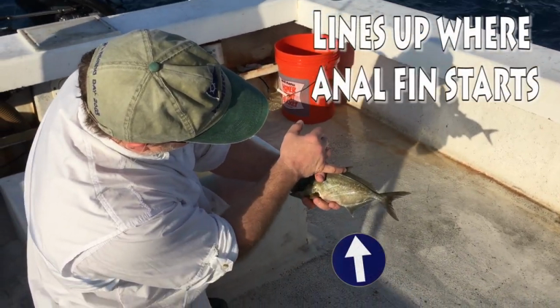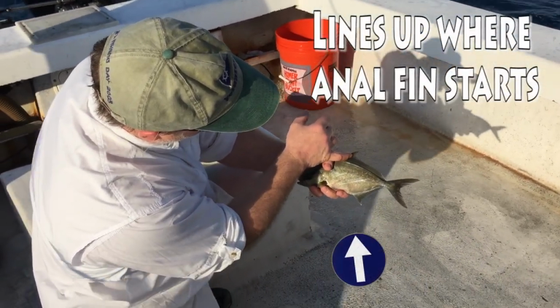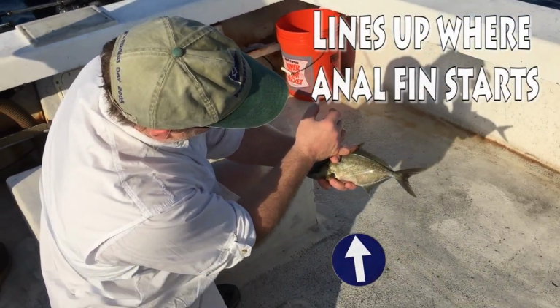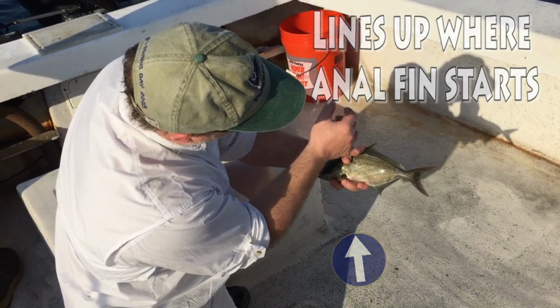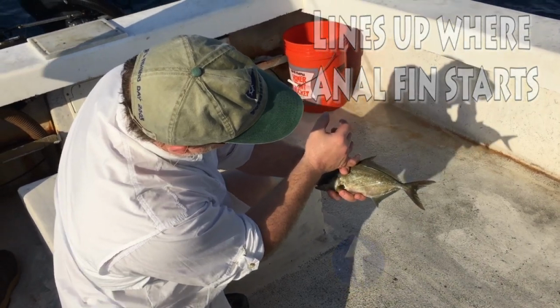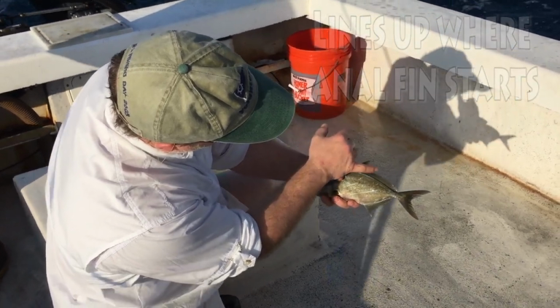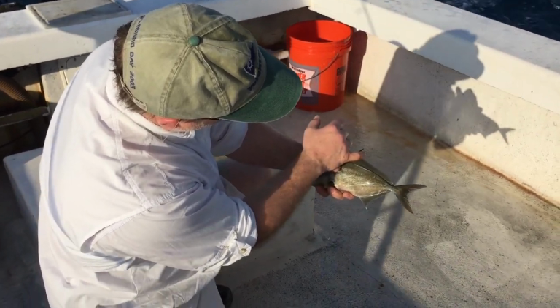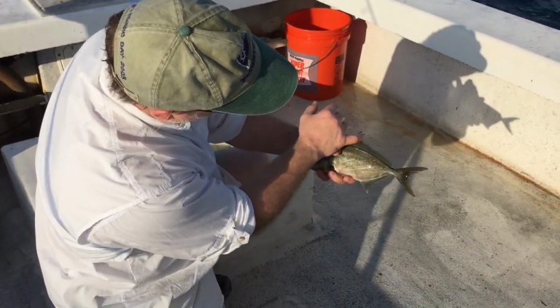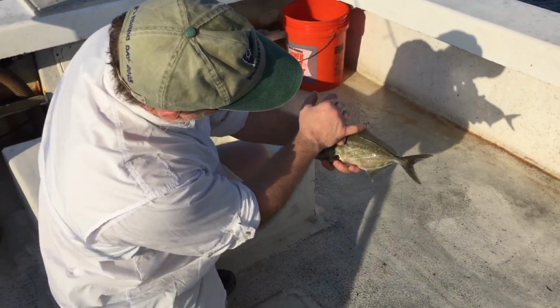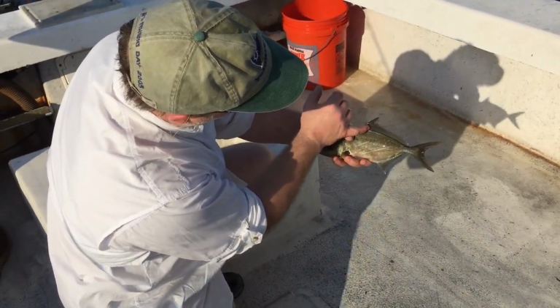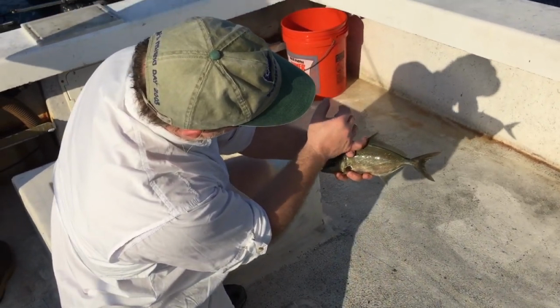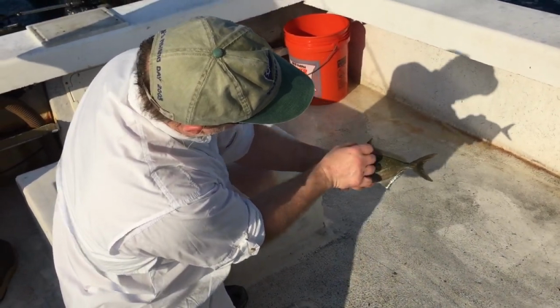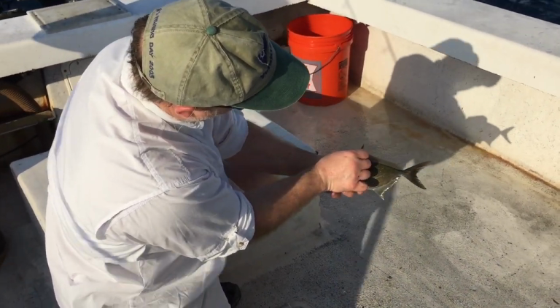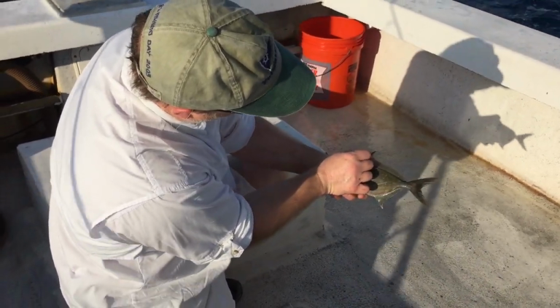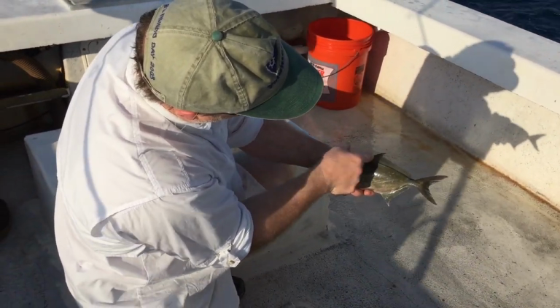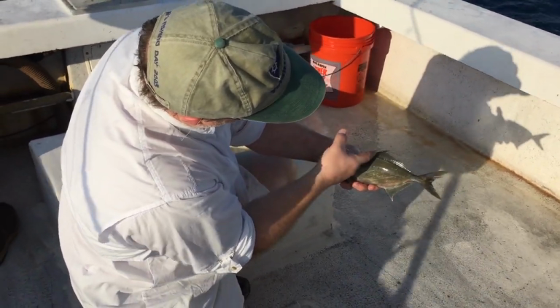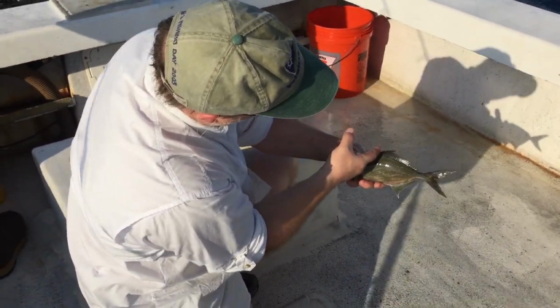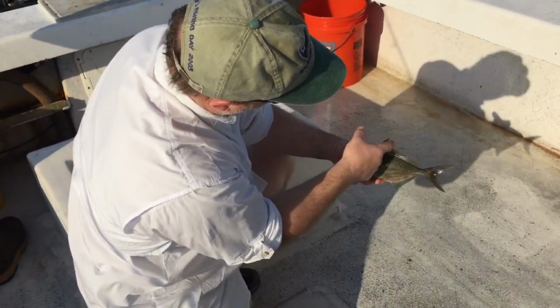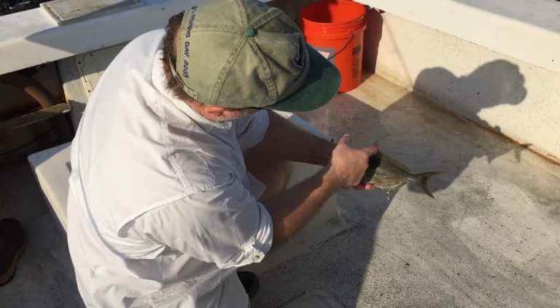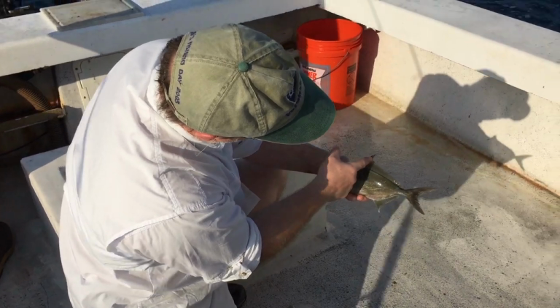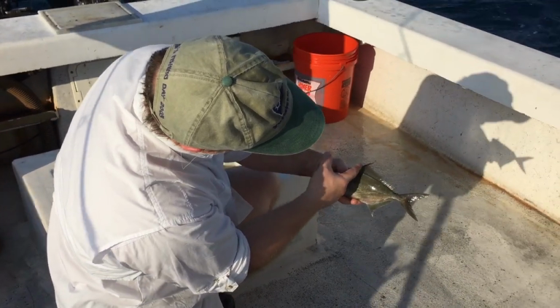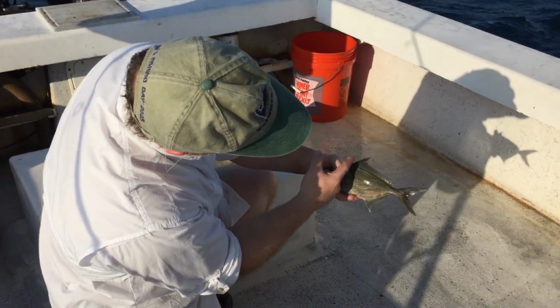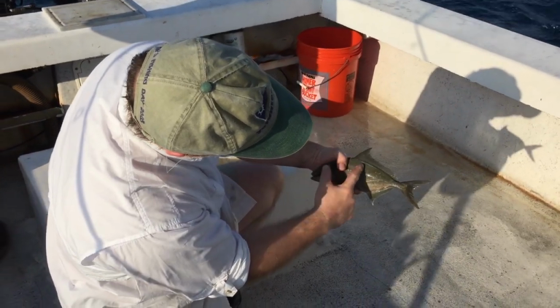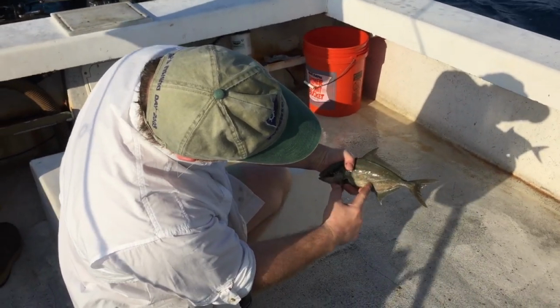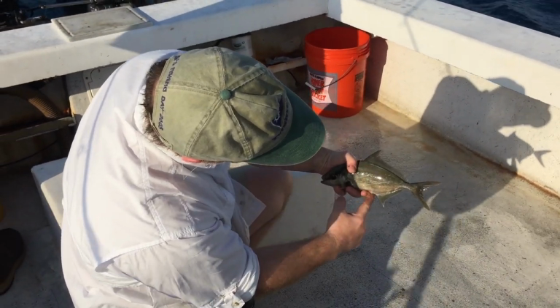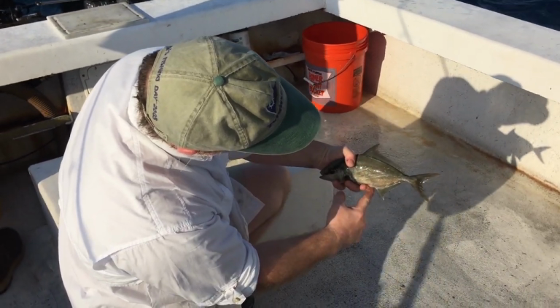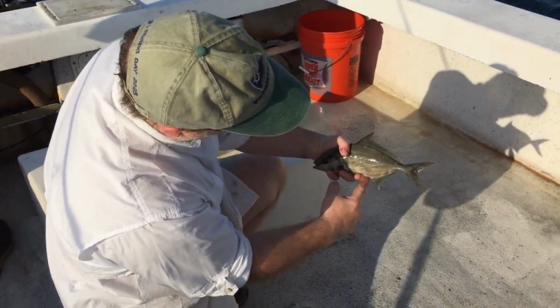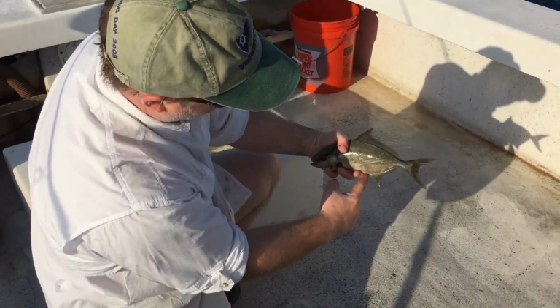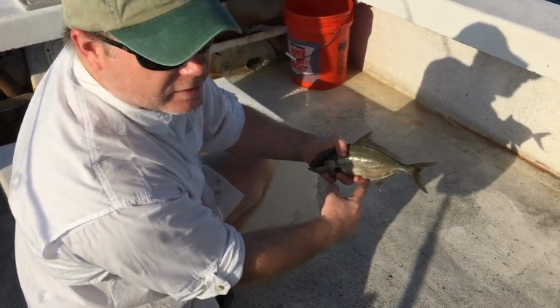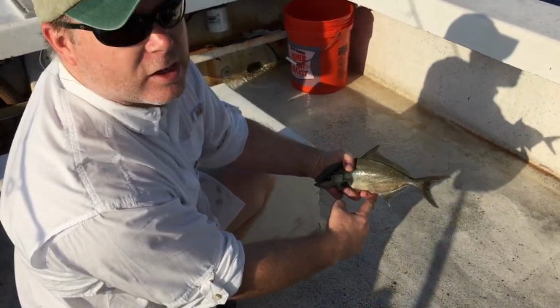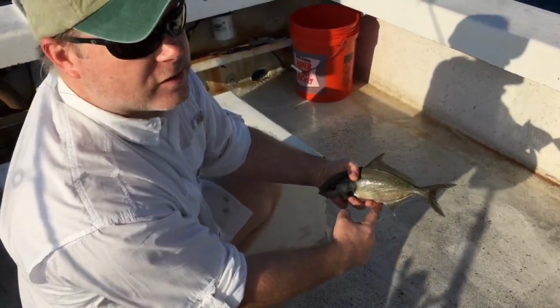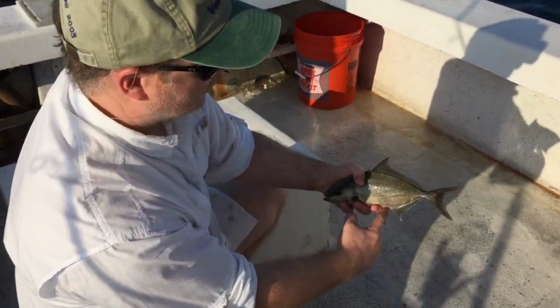And it's fairly long, and even if we hold it up like this, you can see that it still lines up and it's fairly close to where that anal fin starts.